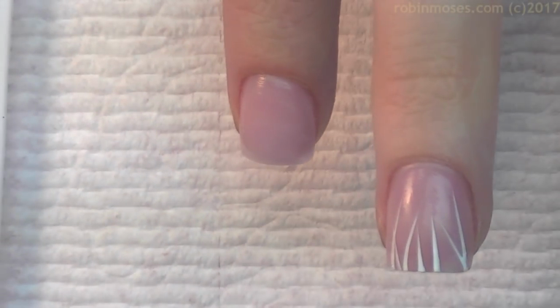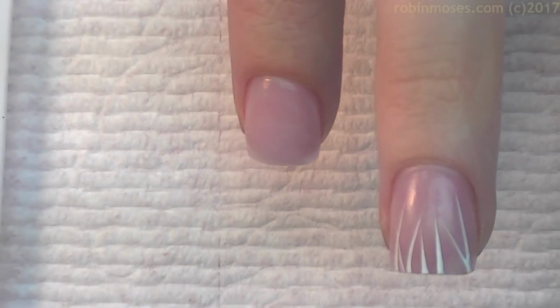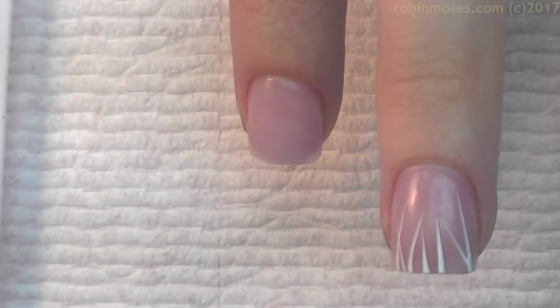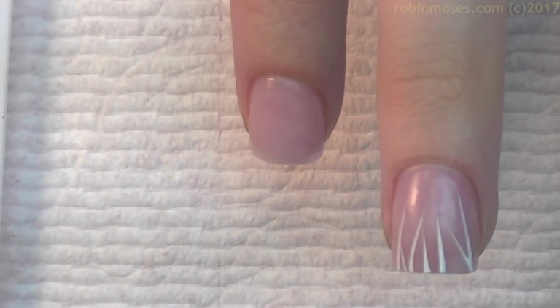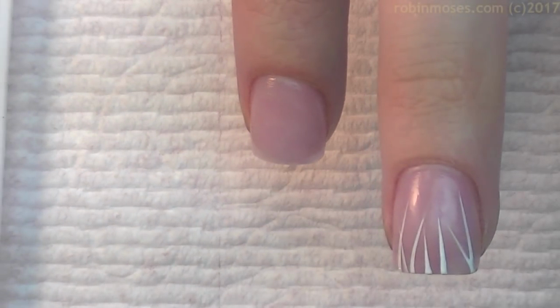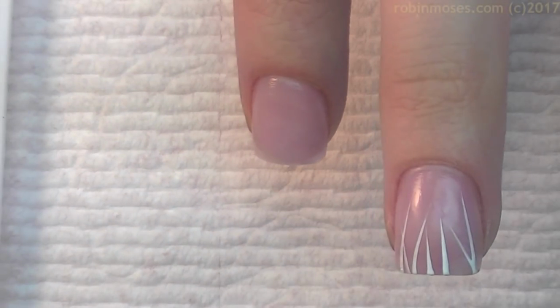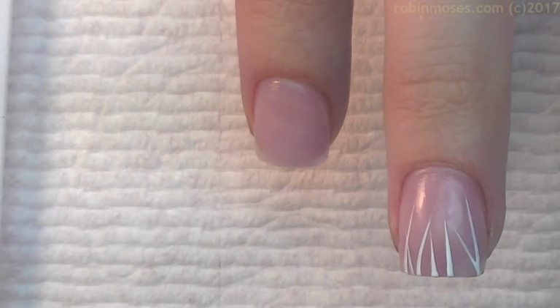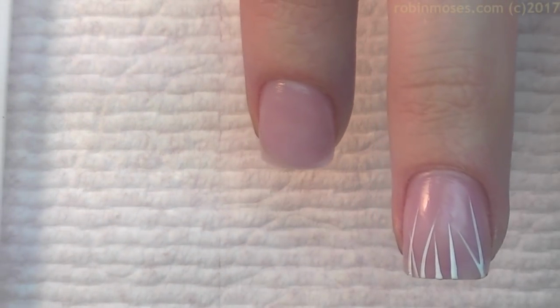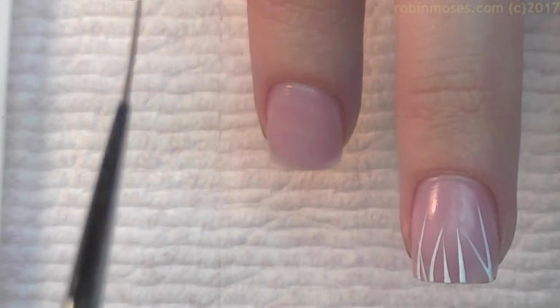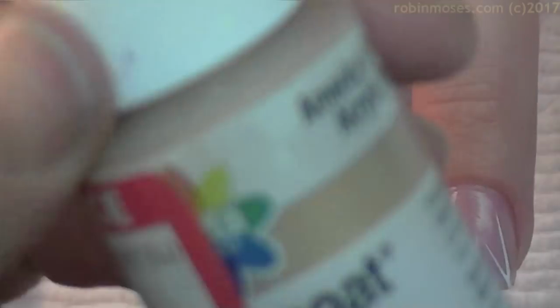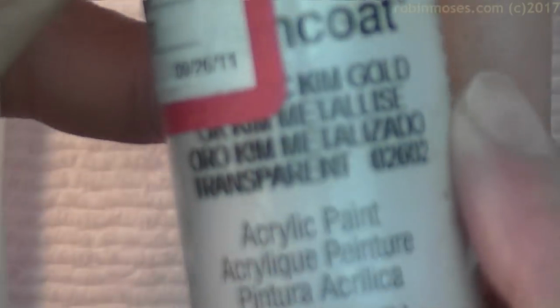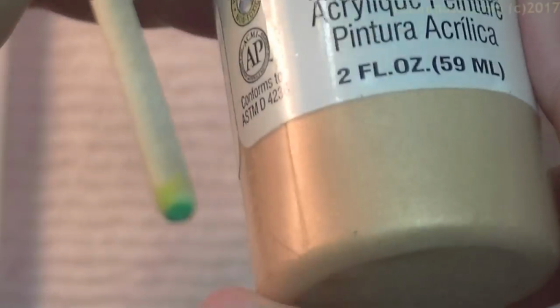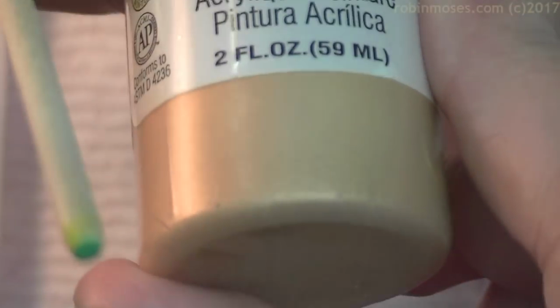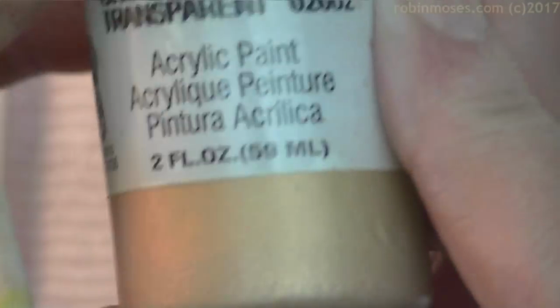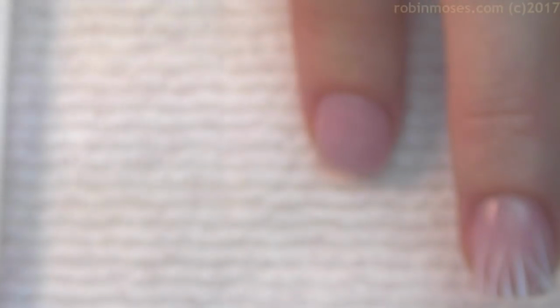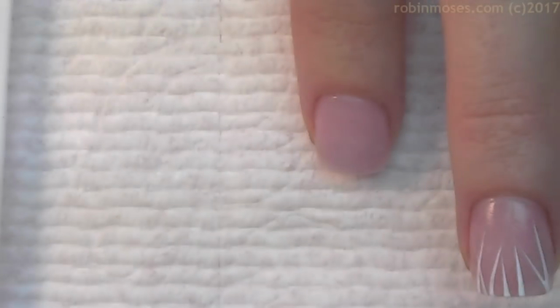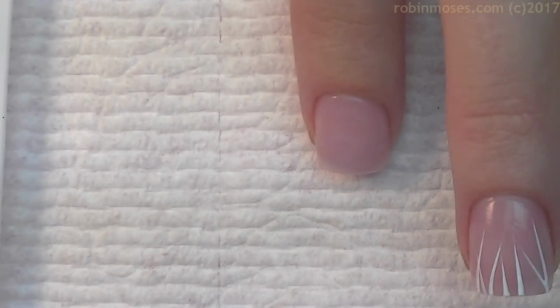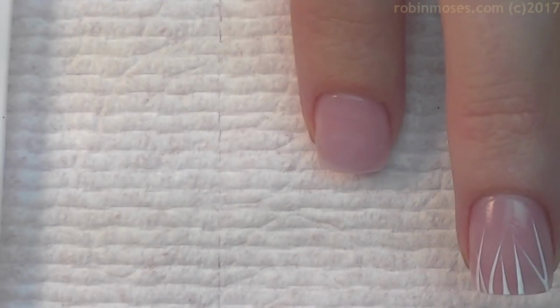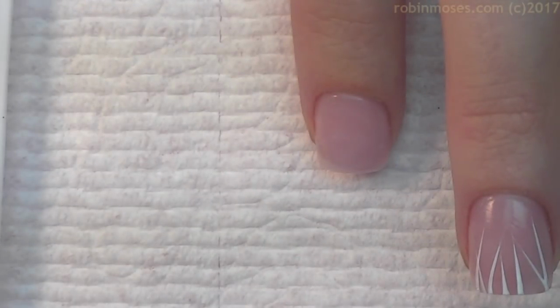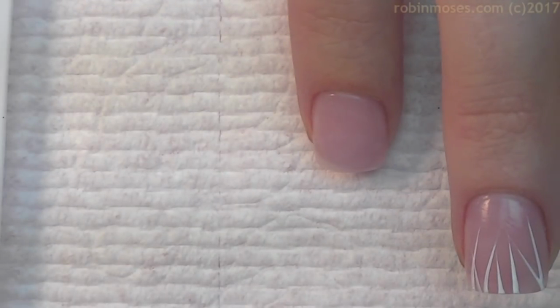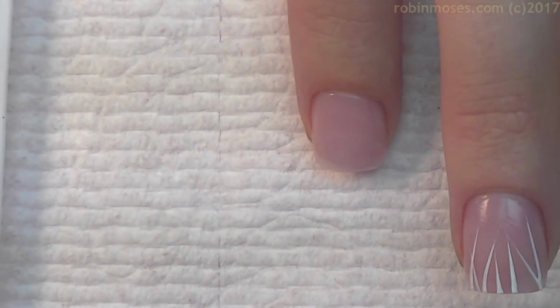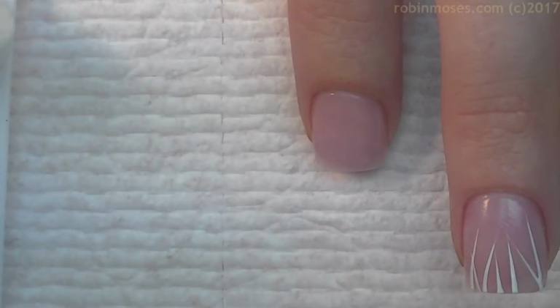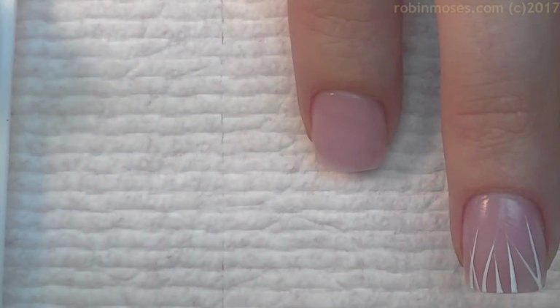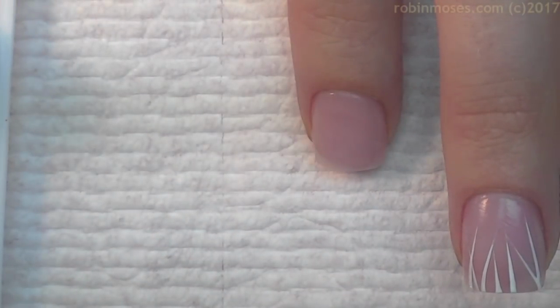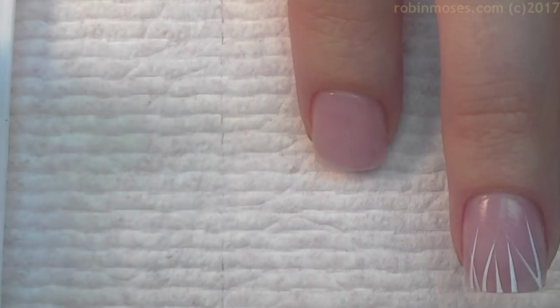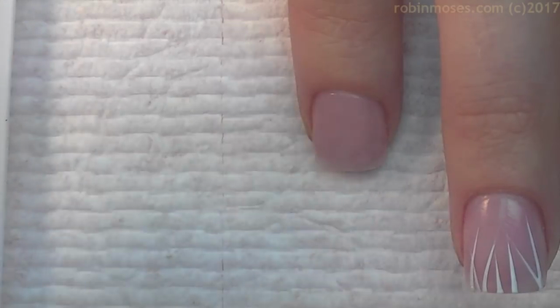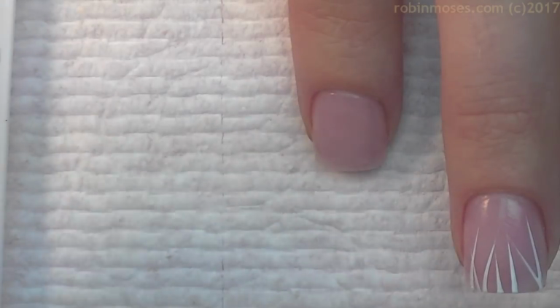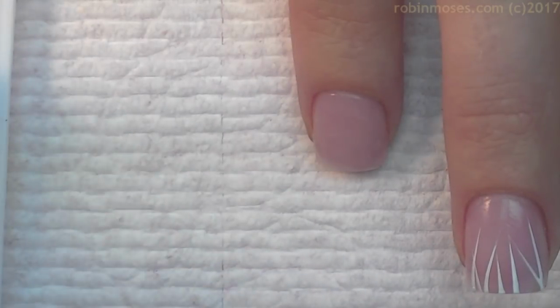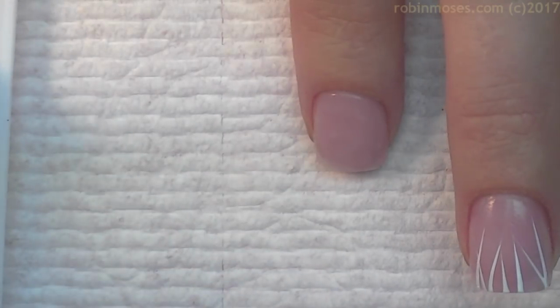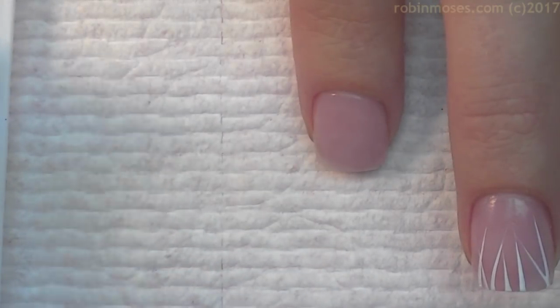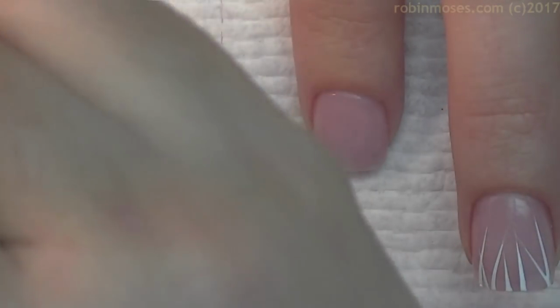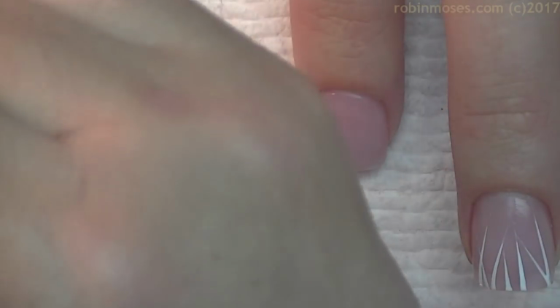Then with a gold paint — I like Folk Art, but this is Delta Ceram Coat, just acrylic gold paint — I'm going to go in between the white lines and add gold.